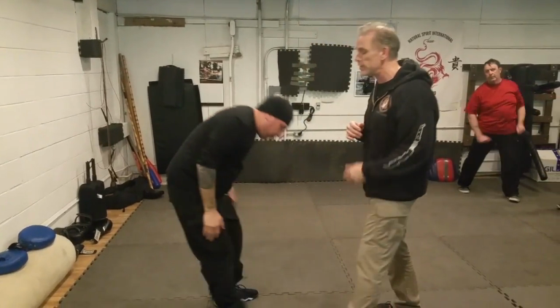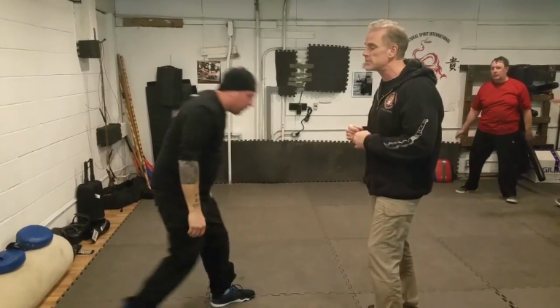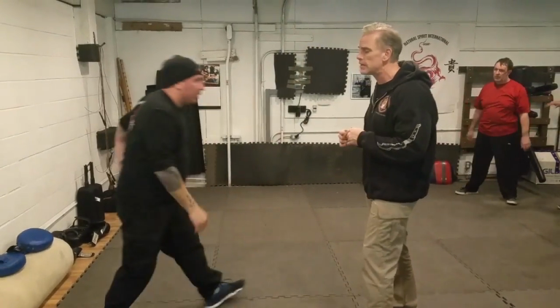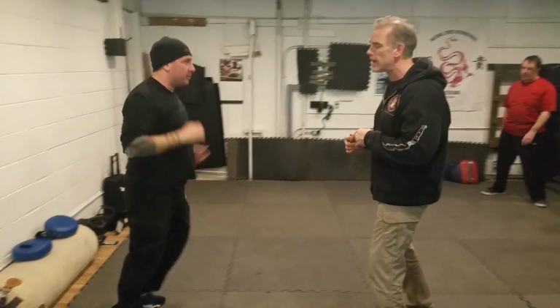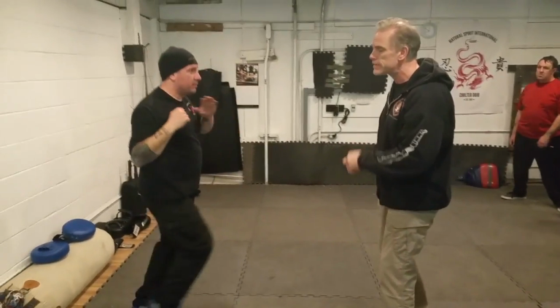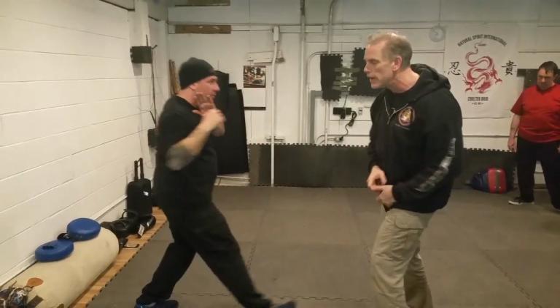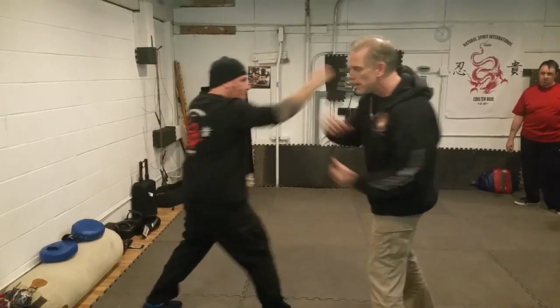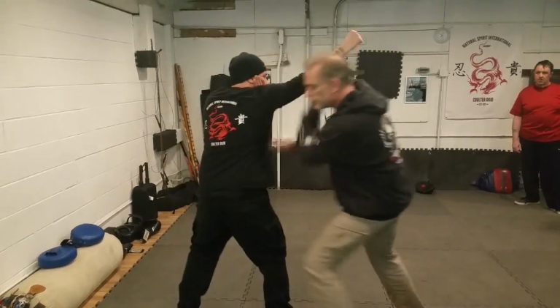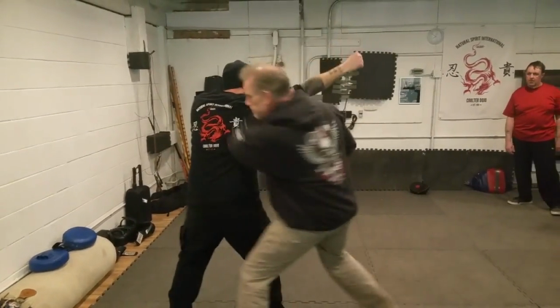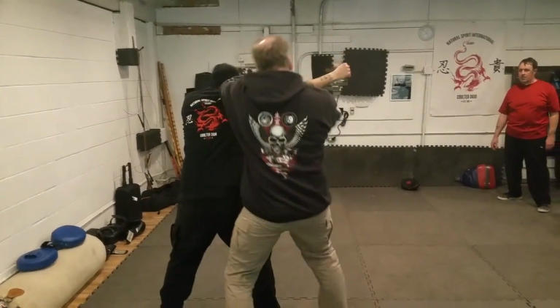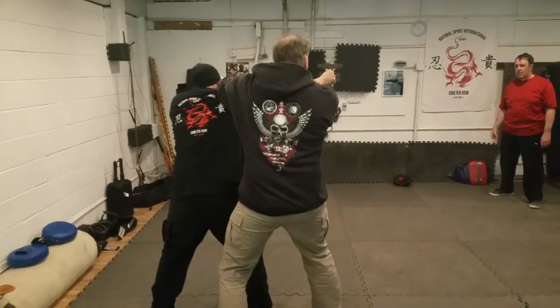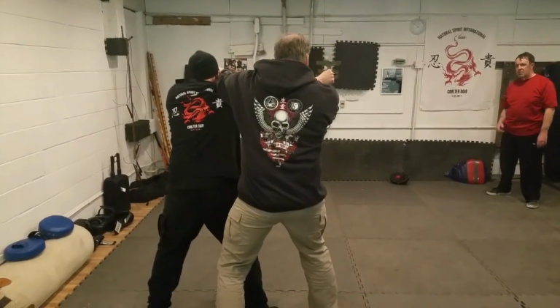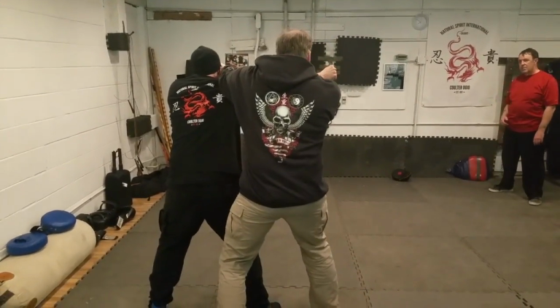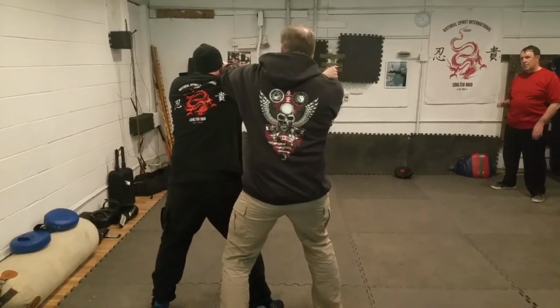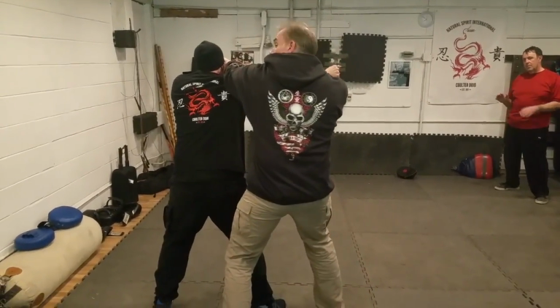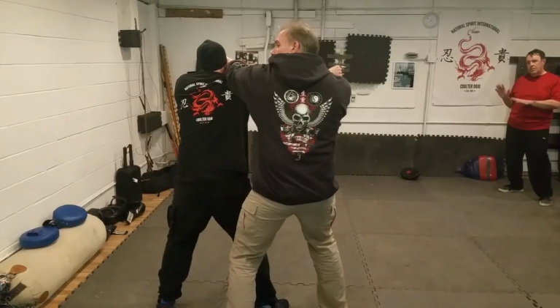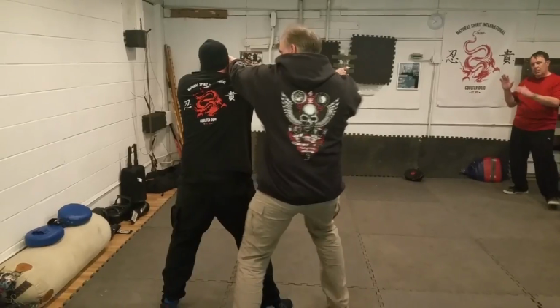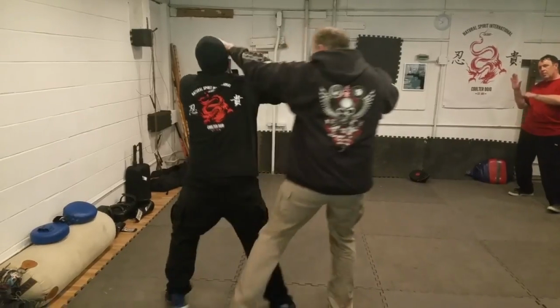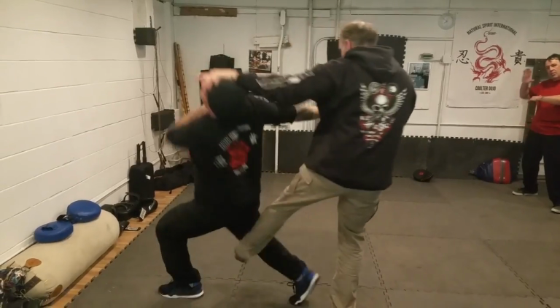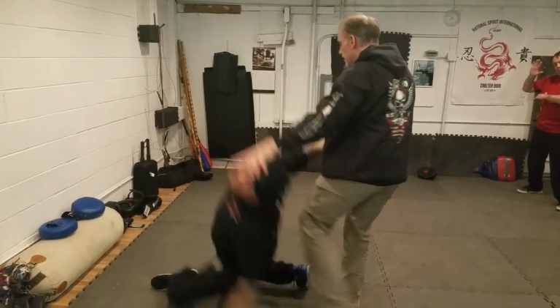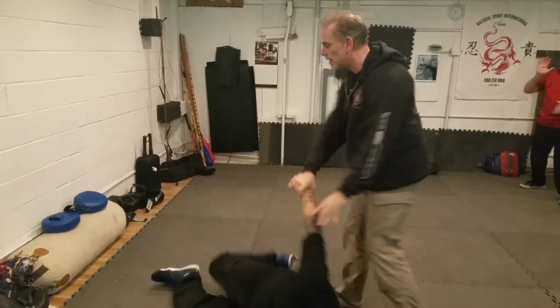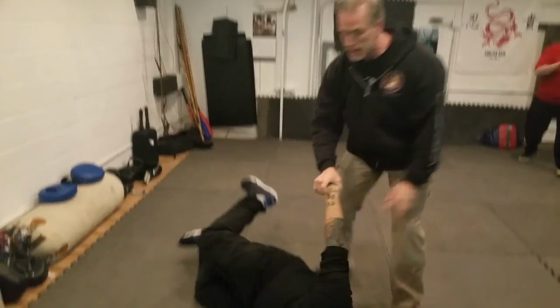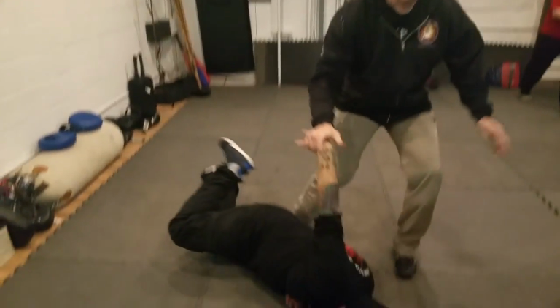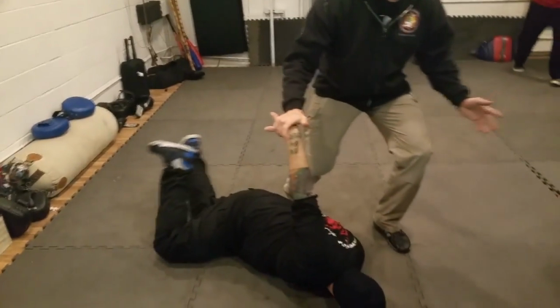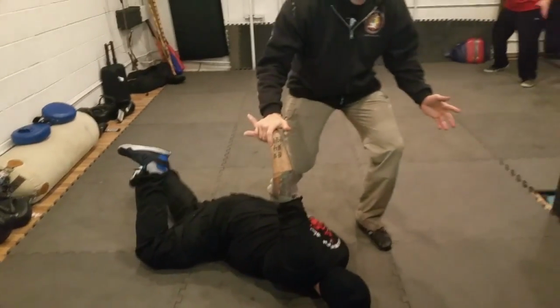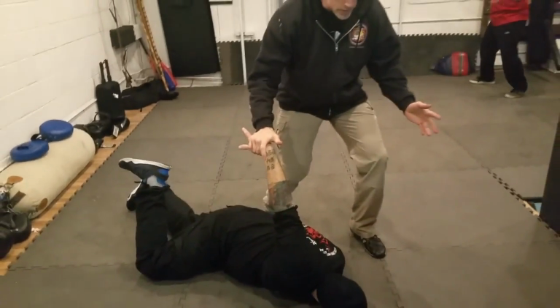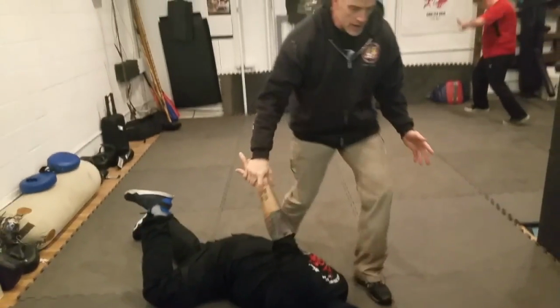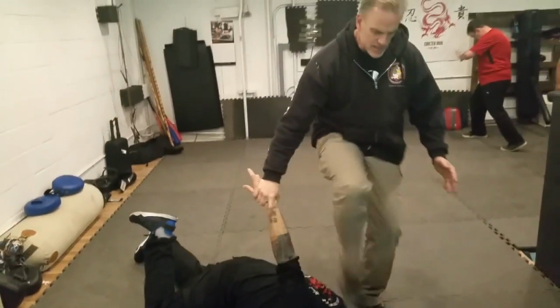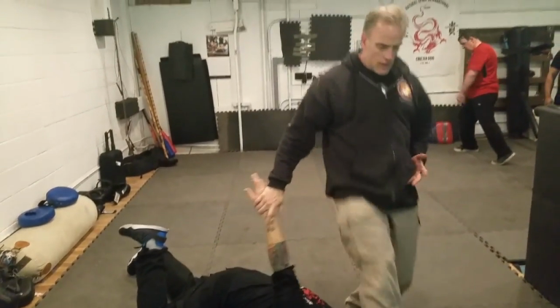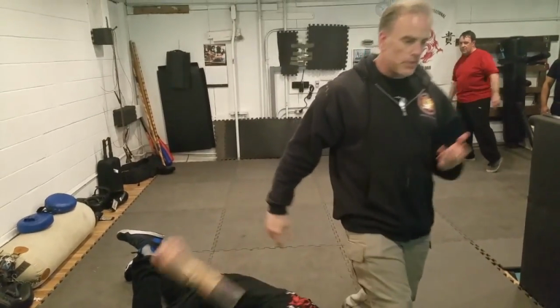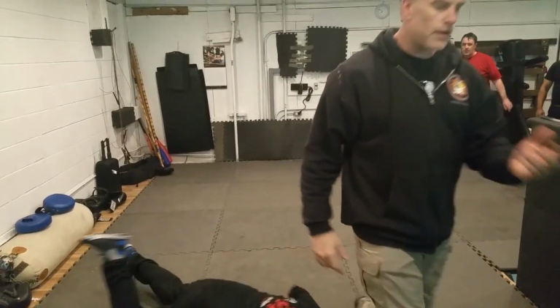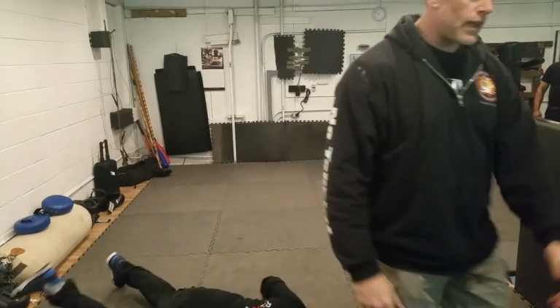So if he comes again a little faster — boom, right into that, right into those eyes. Kick, and down he goes. Stomp right off that.